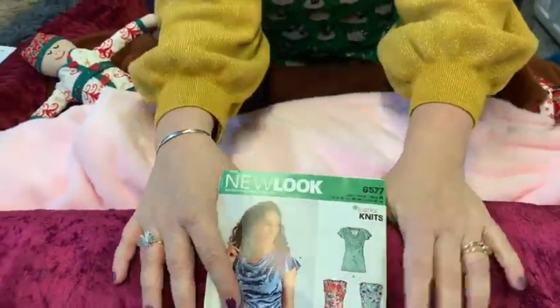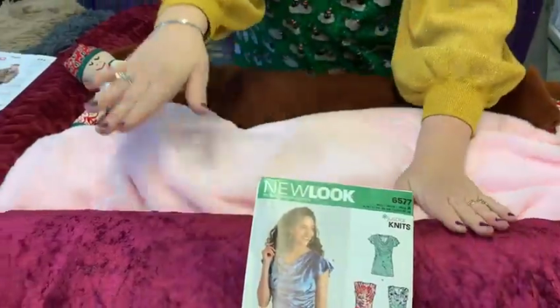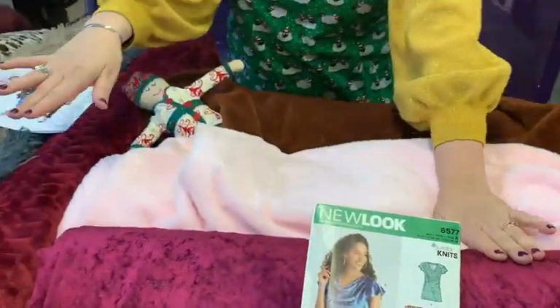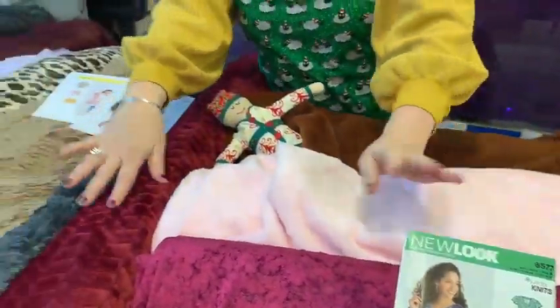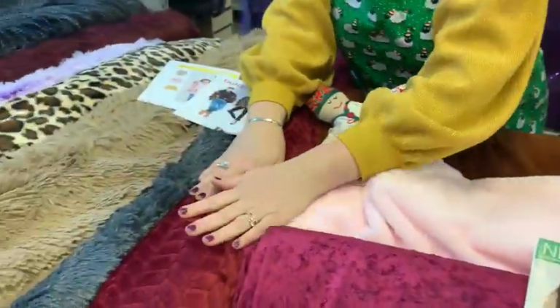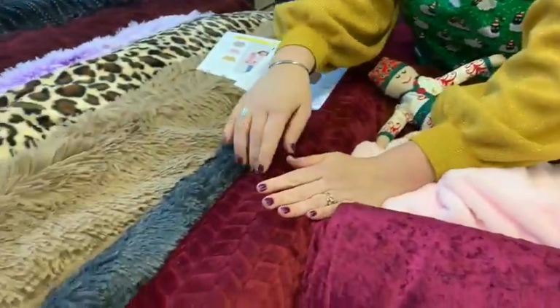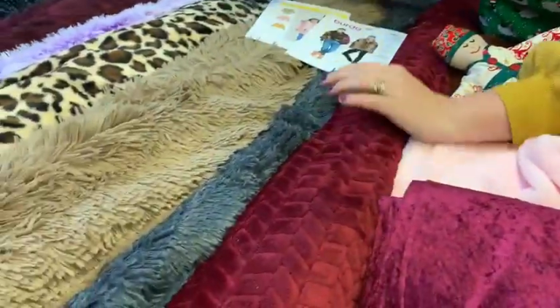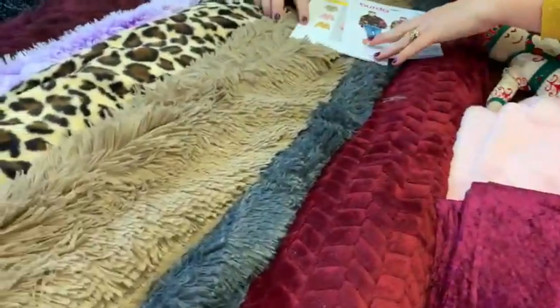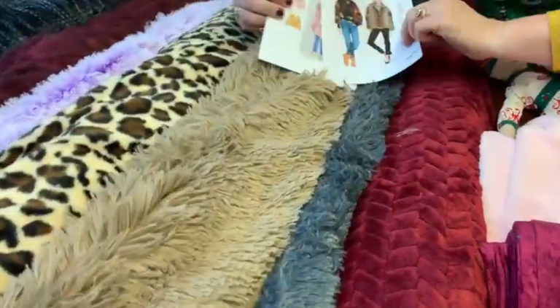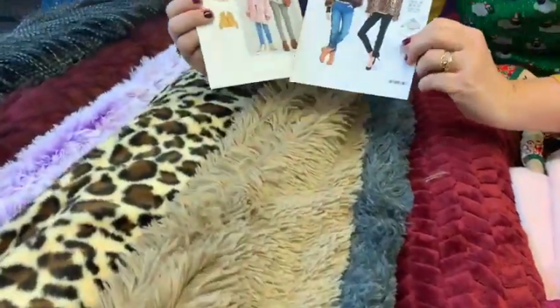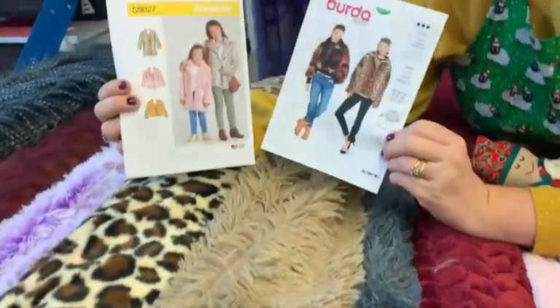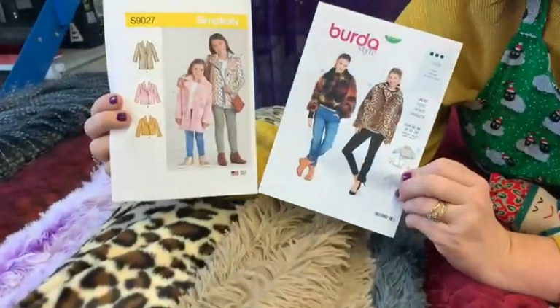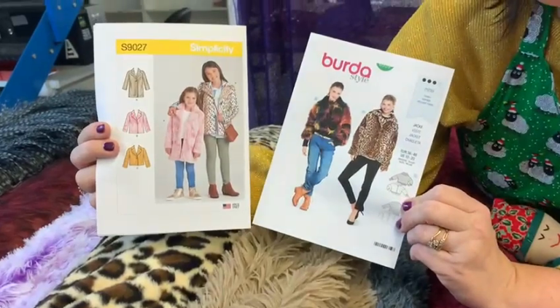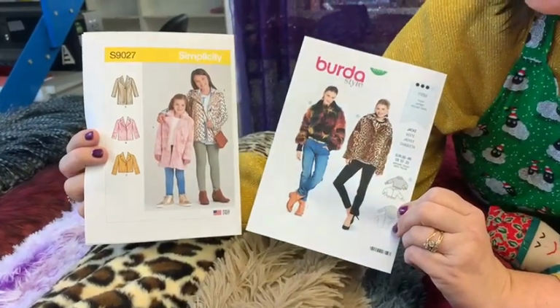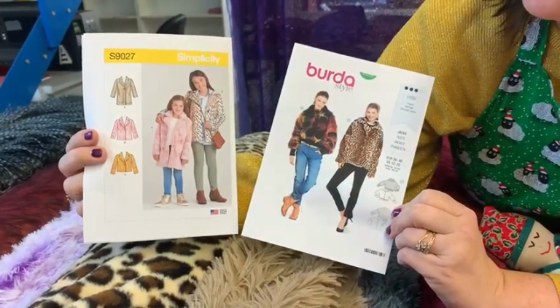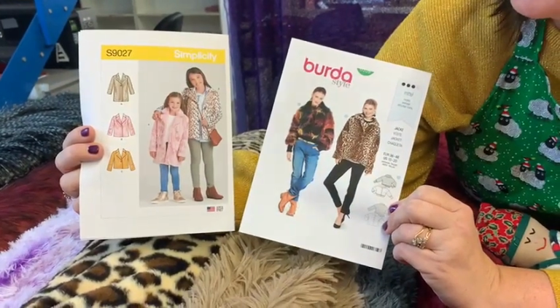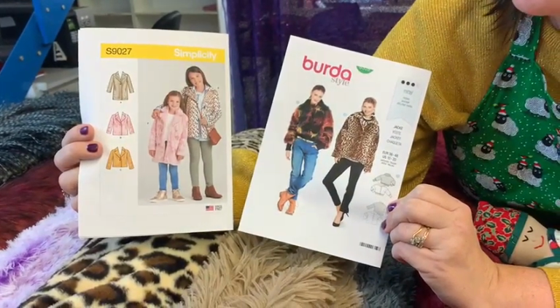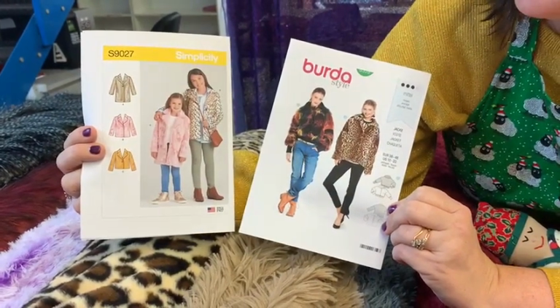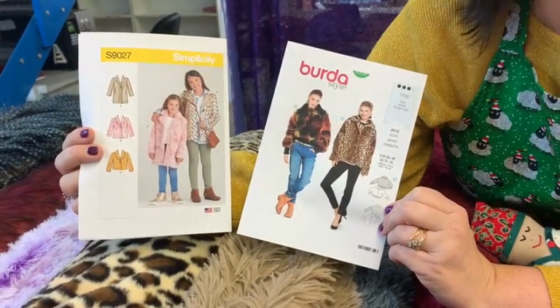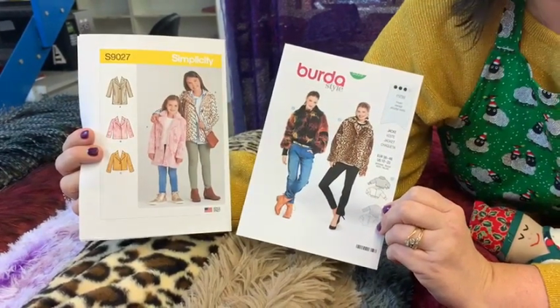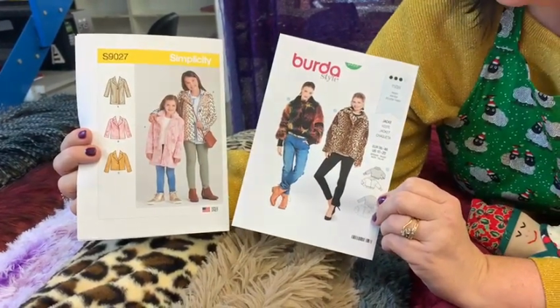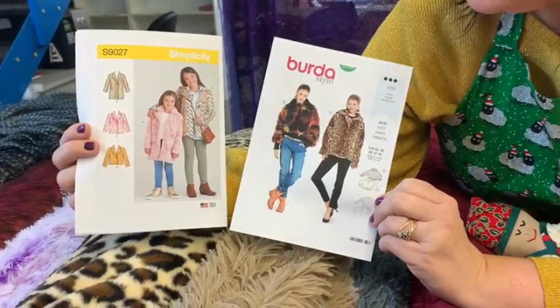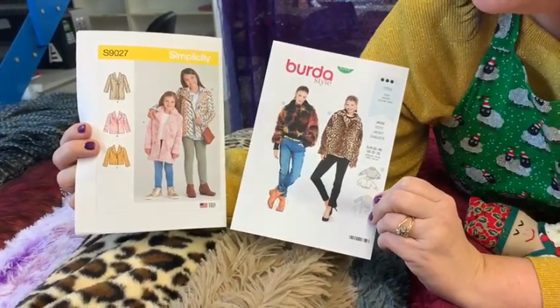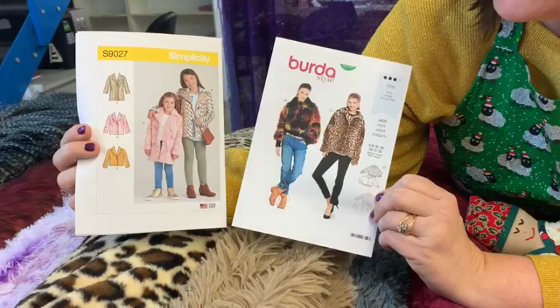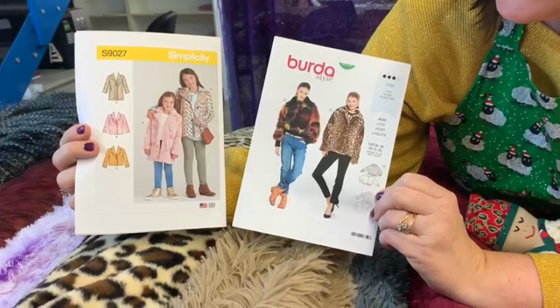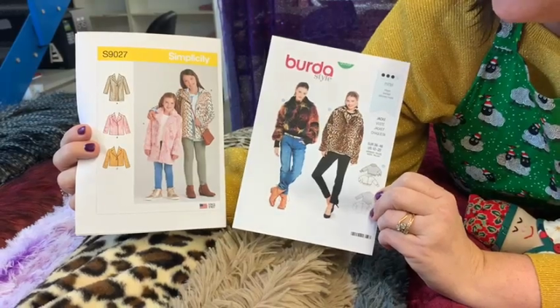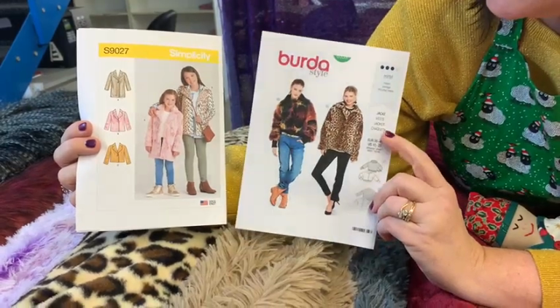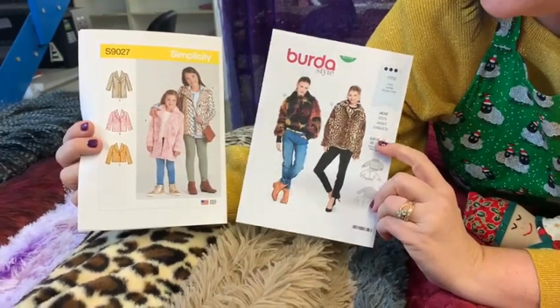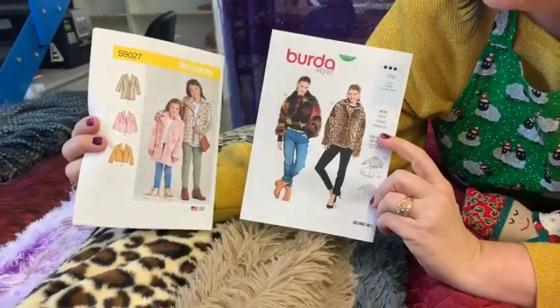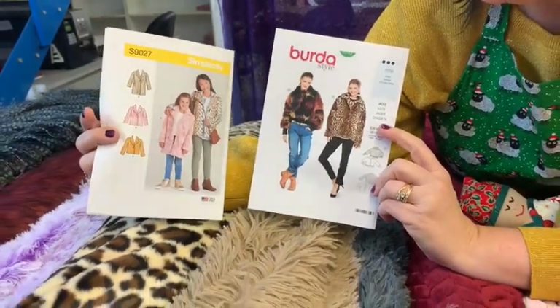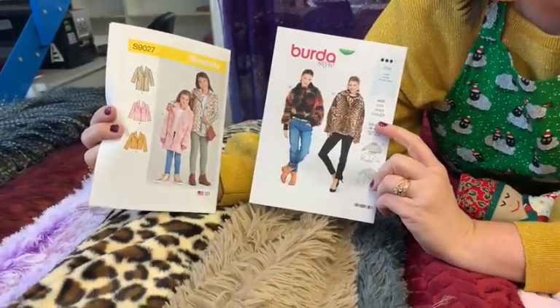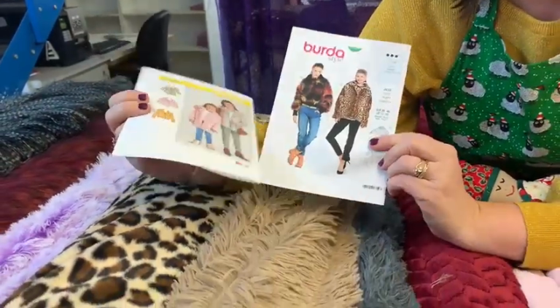We also do fur fabrics. What about making a fur coat for the party season? Fur's very in on the high street at the moment. Obviously it's faux fur. You can see I've pulled out a couple of patterns — an adult's one and a girl's one.